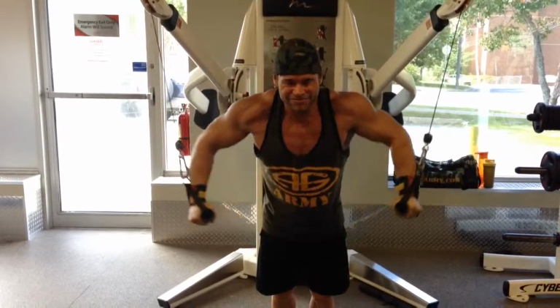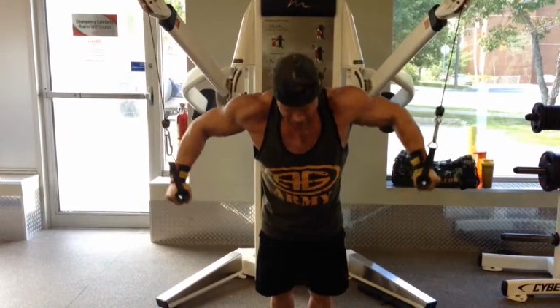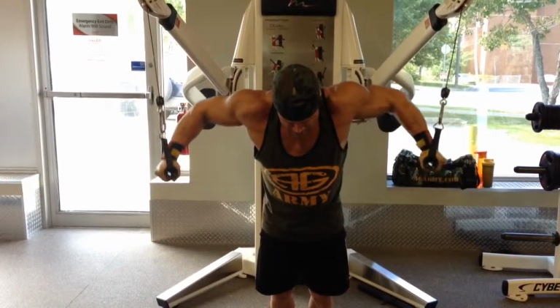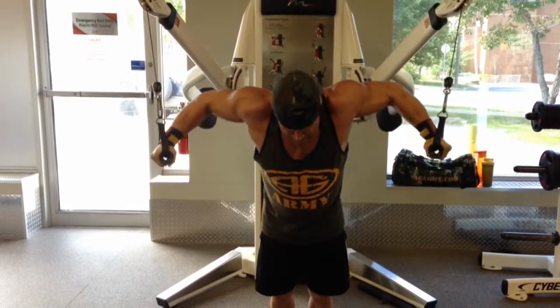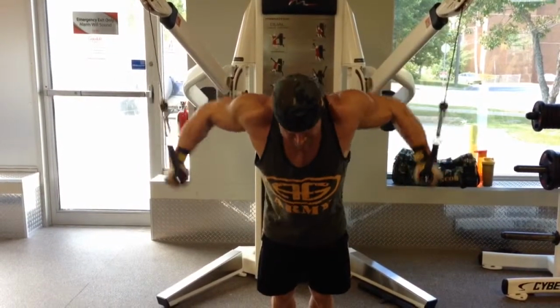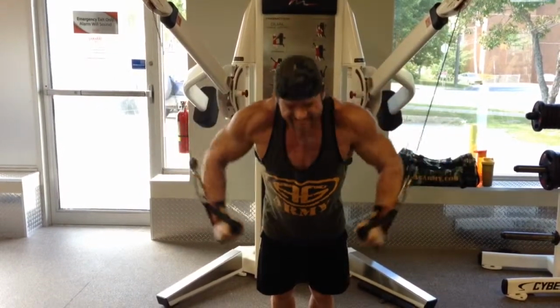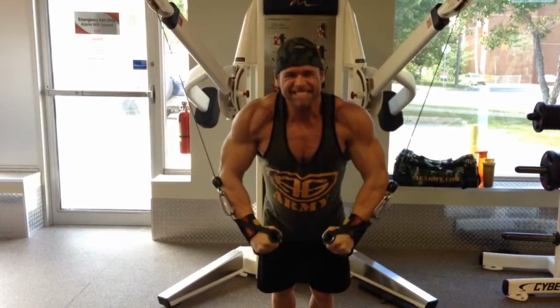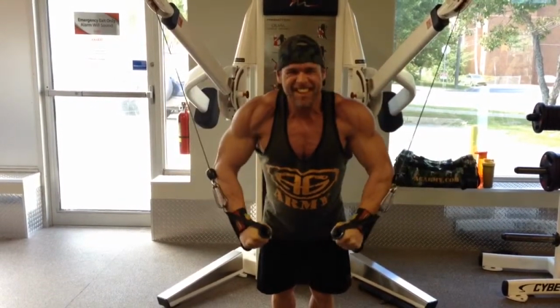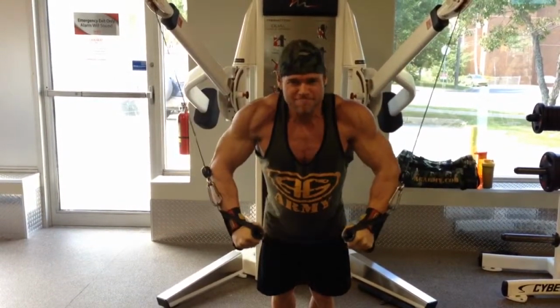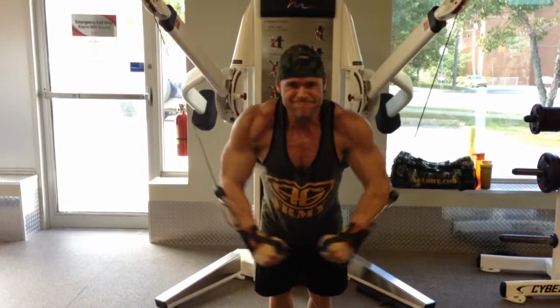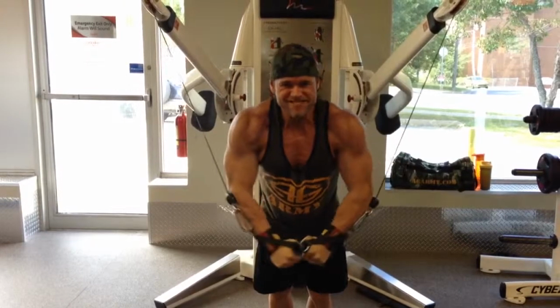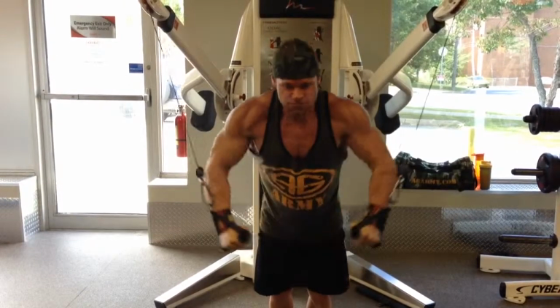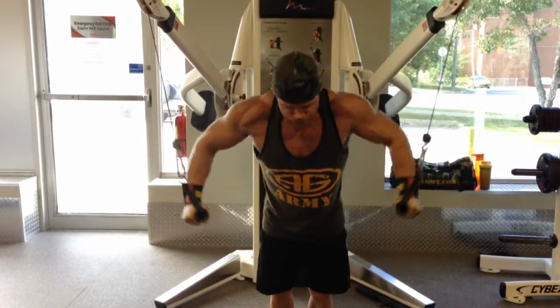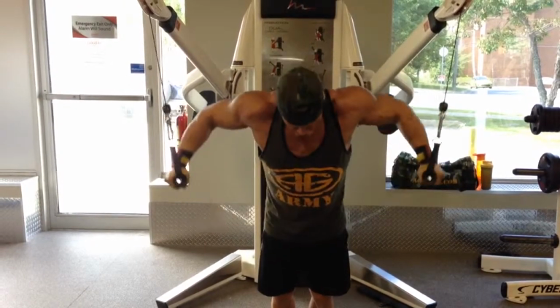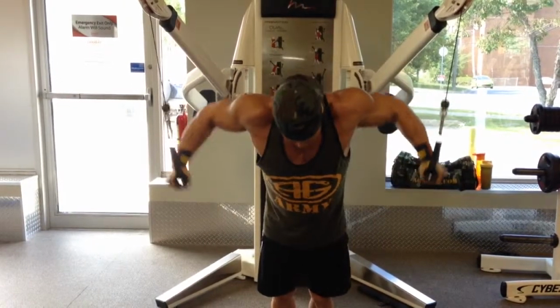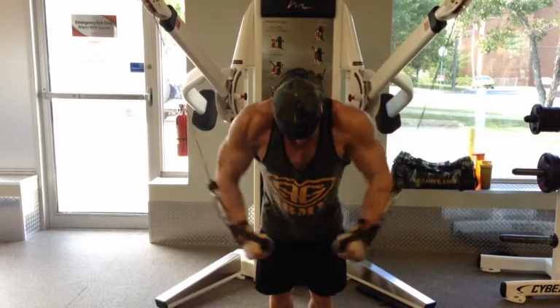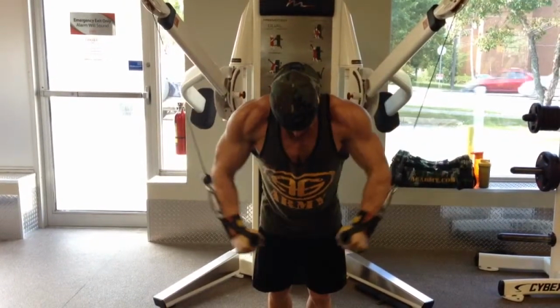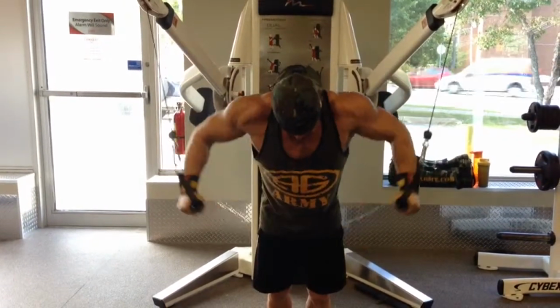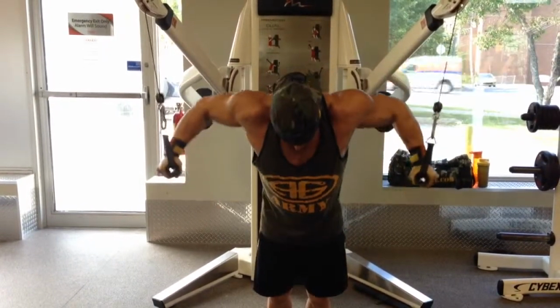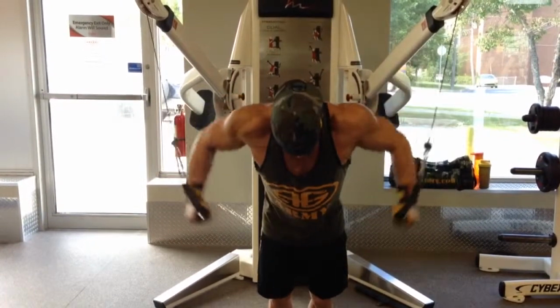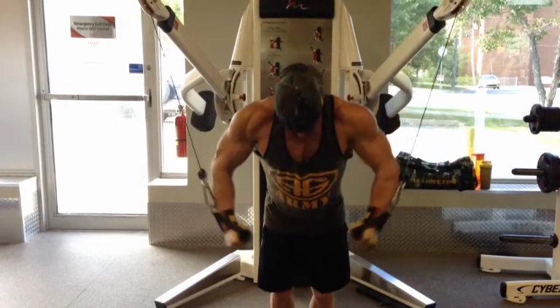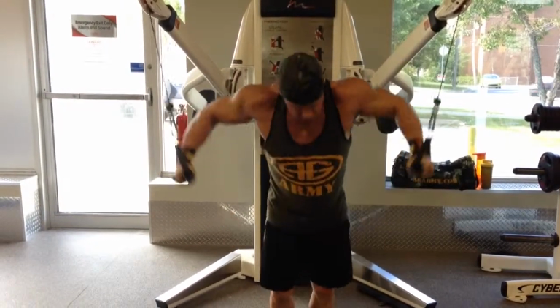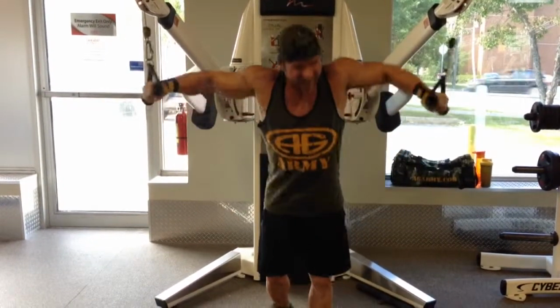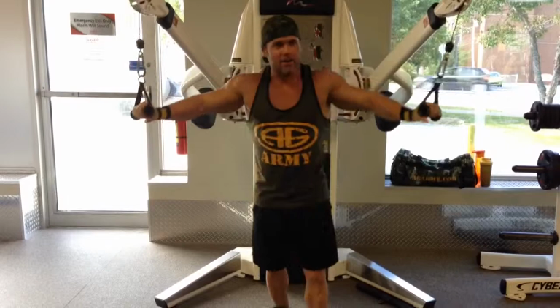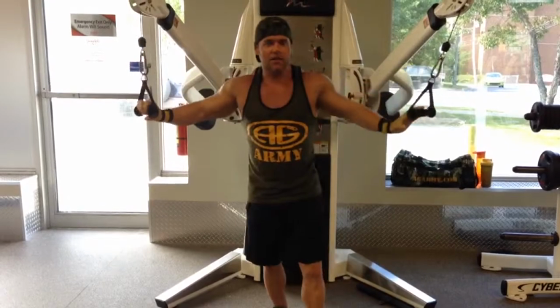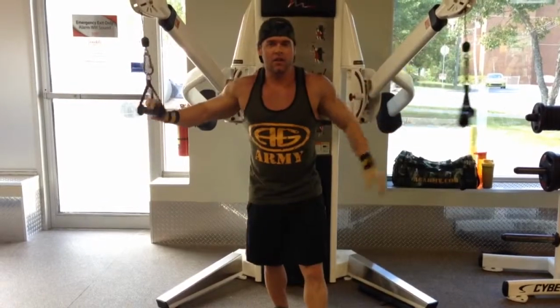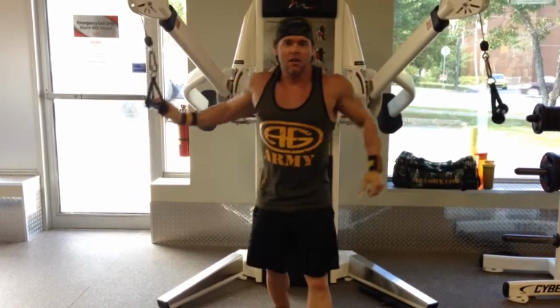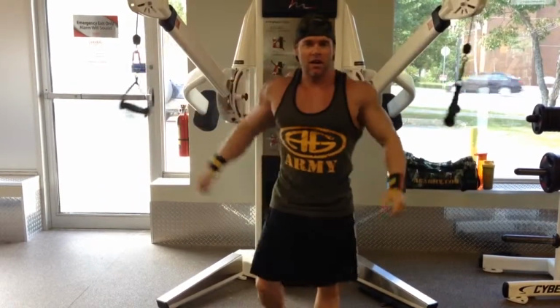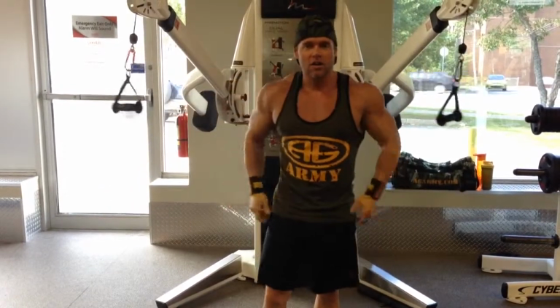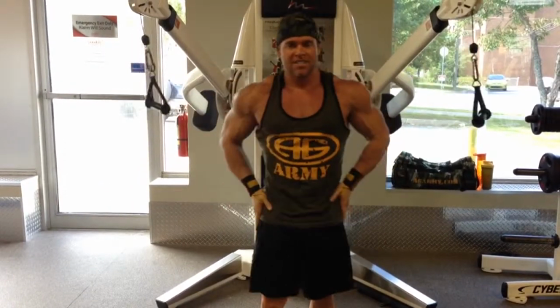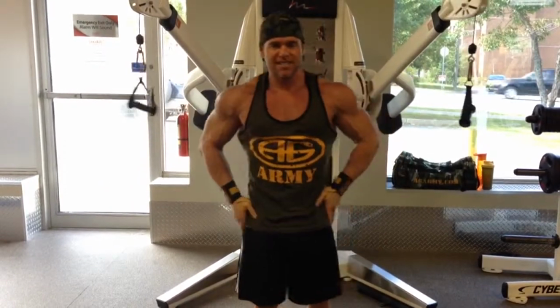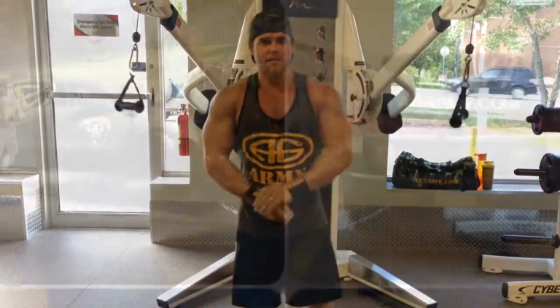So you're going to cross your hands in front, alternating each hand with every rep. Give this a try — you're going to get a crazy contraction from it. Oorah!